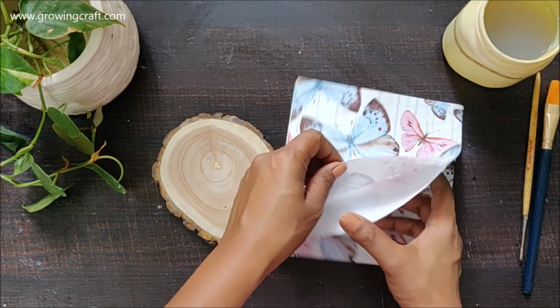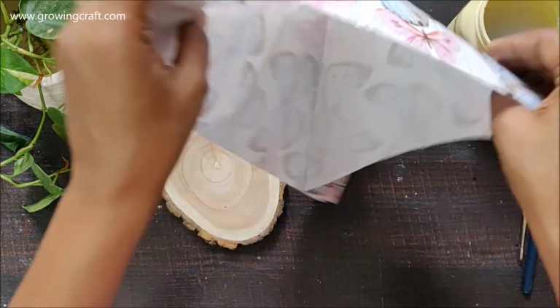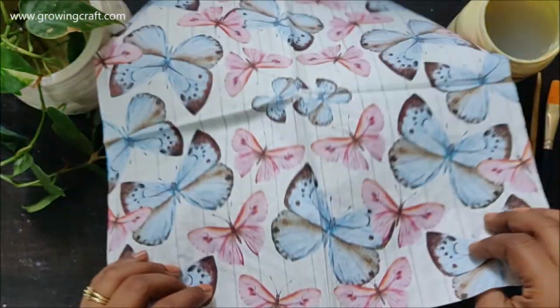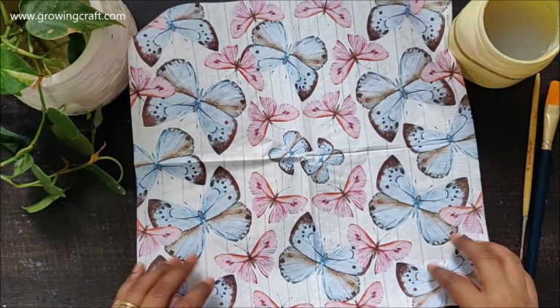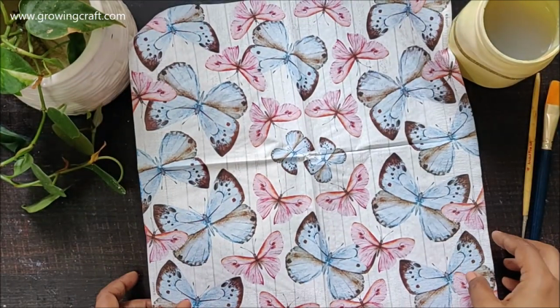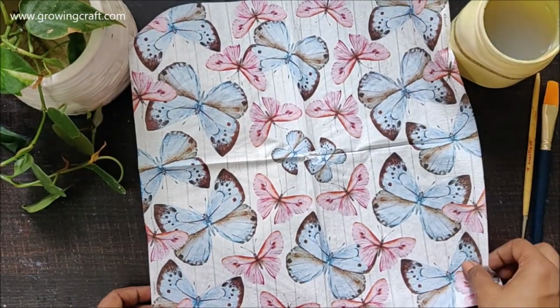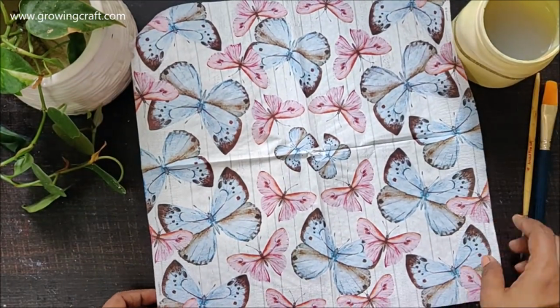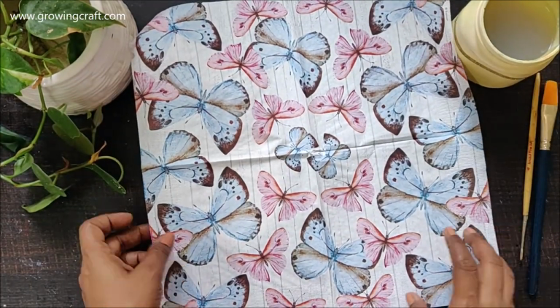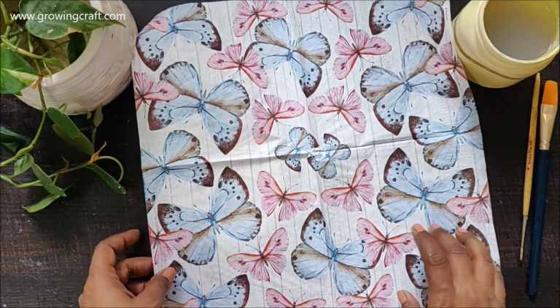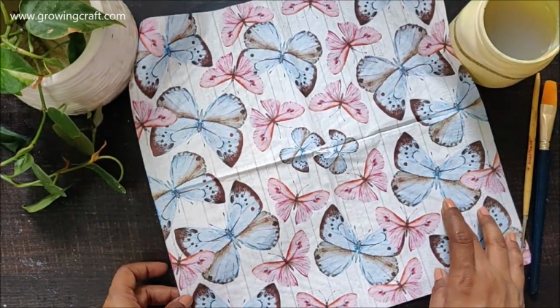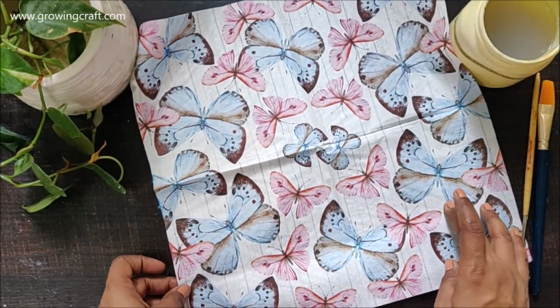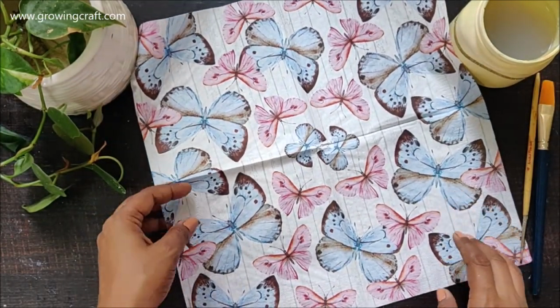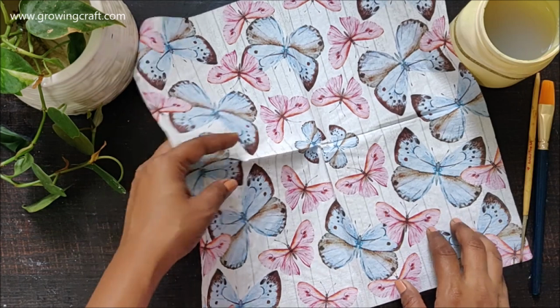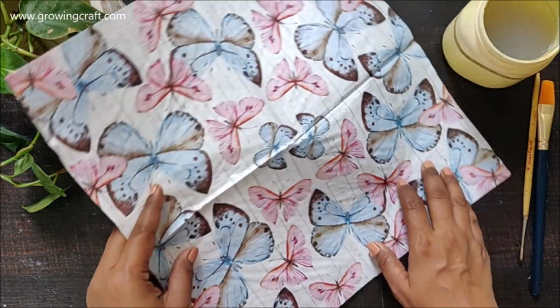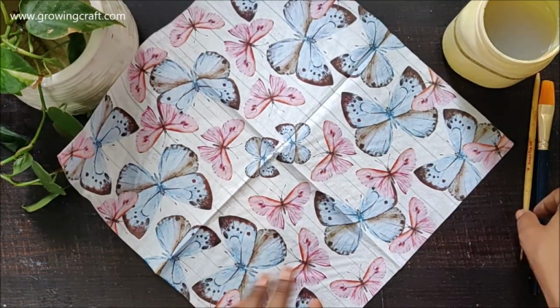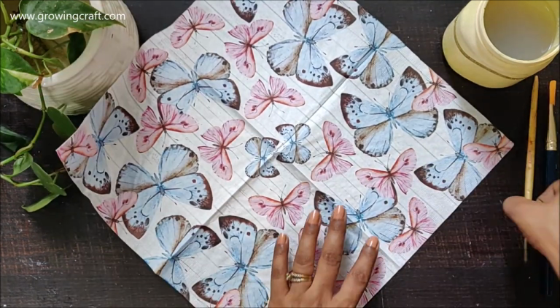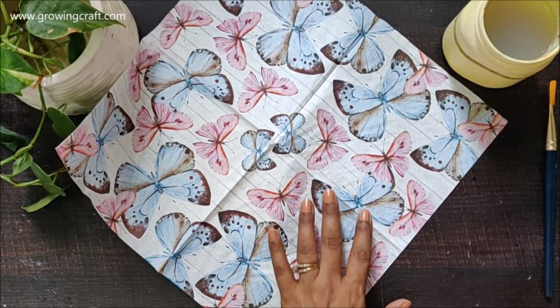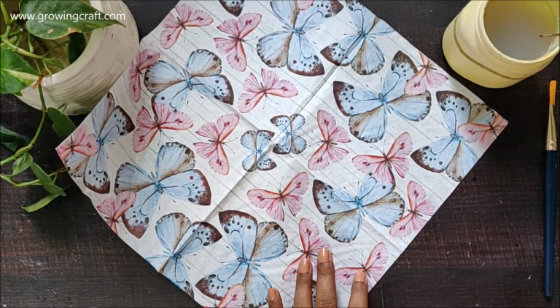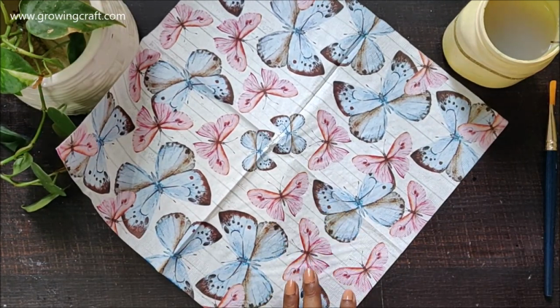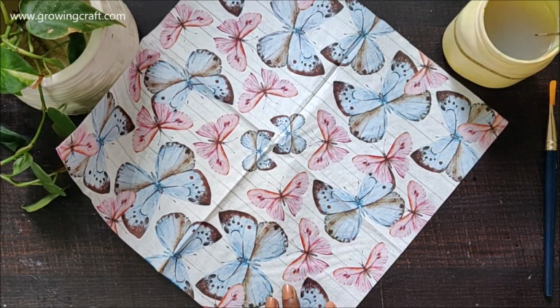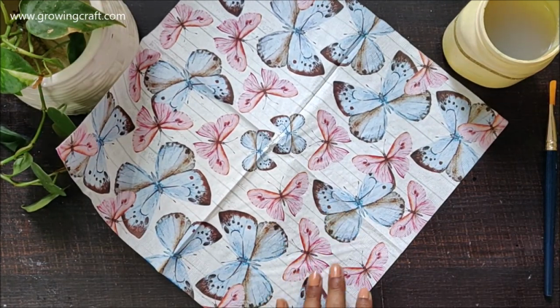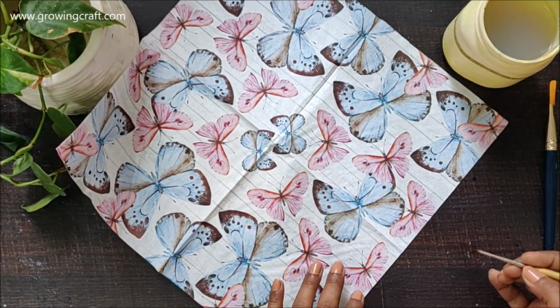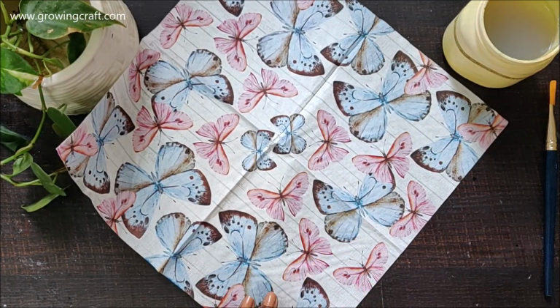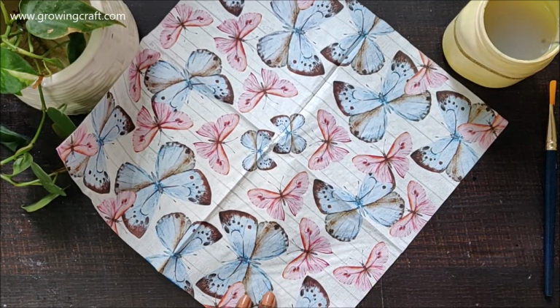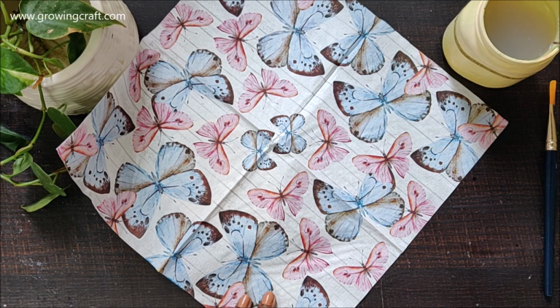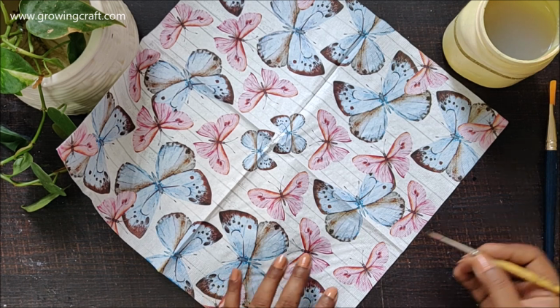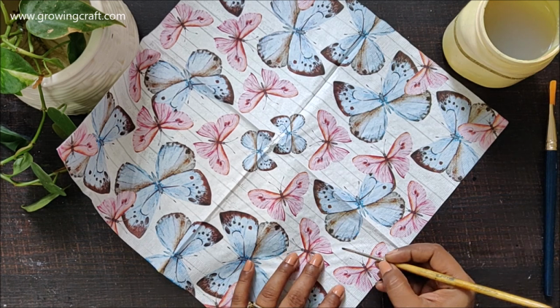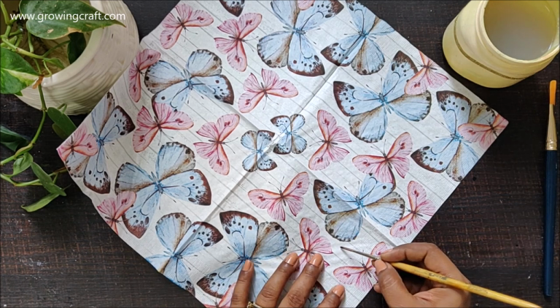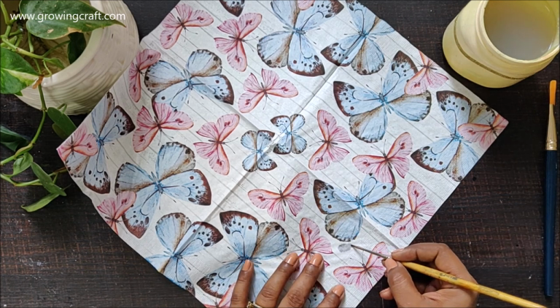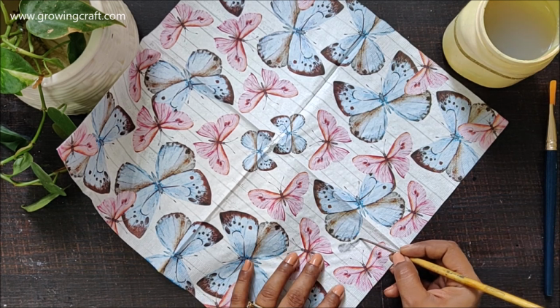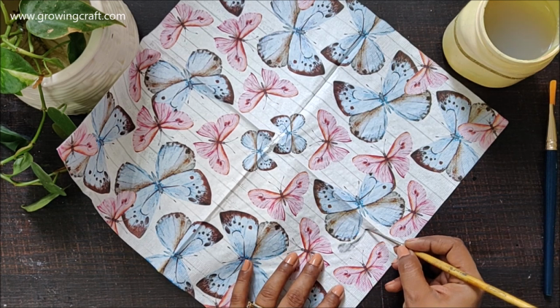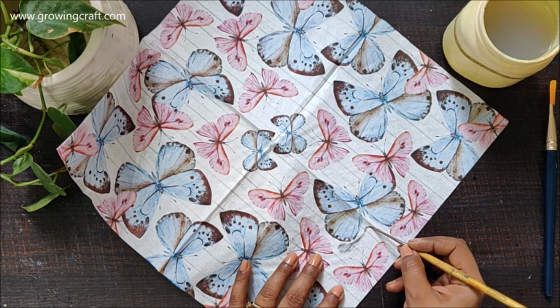I have this beautiful napkin which I got very recently and I was actually wondering what to do on these wooden platters, and I thought of doing some decoupage work.